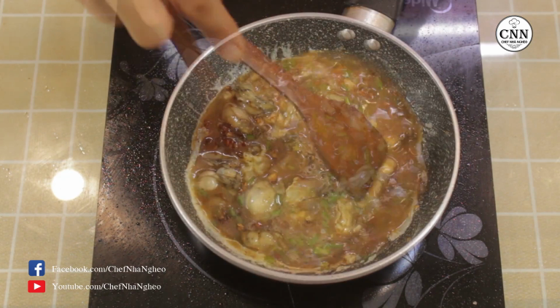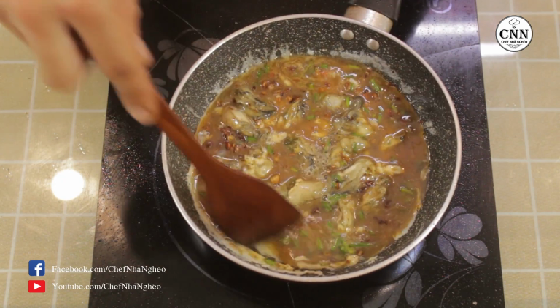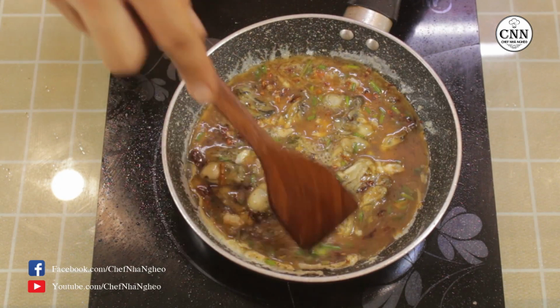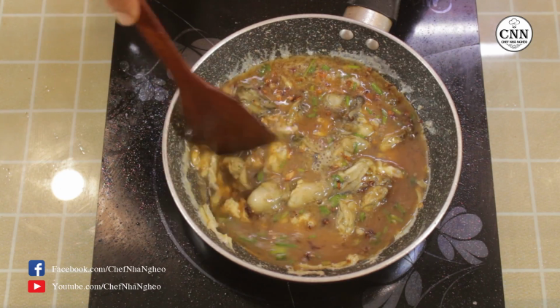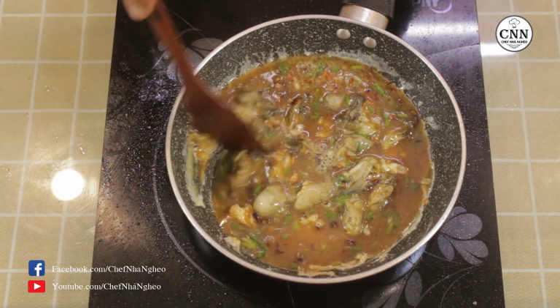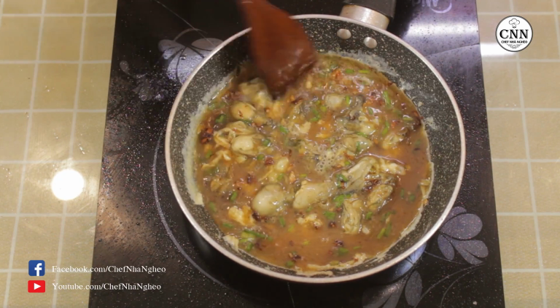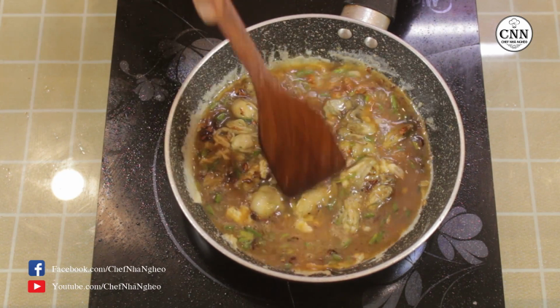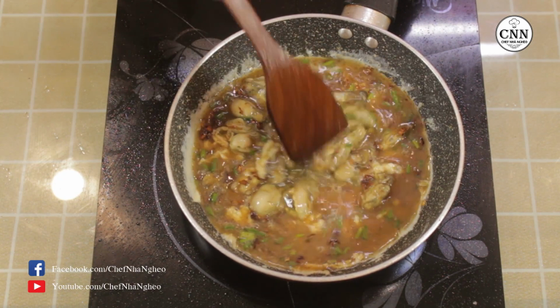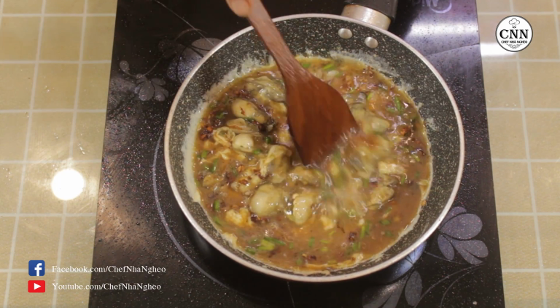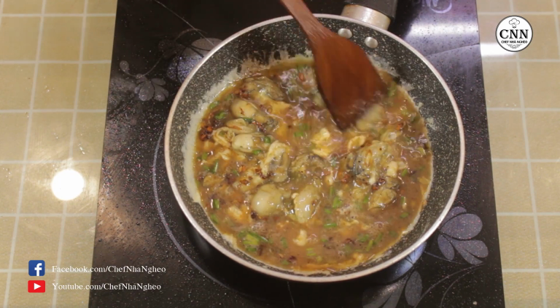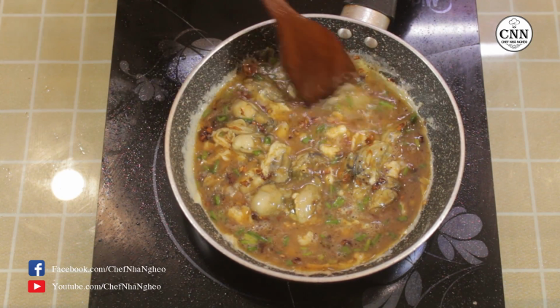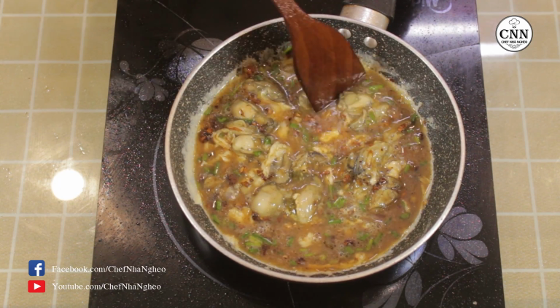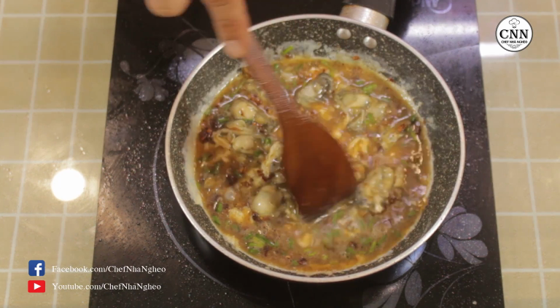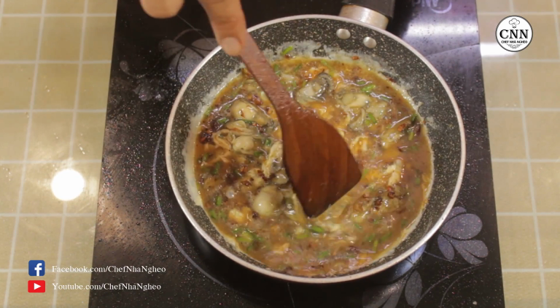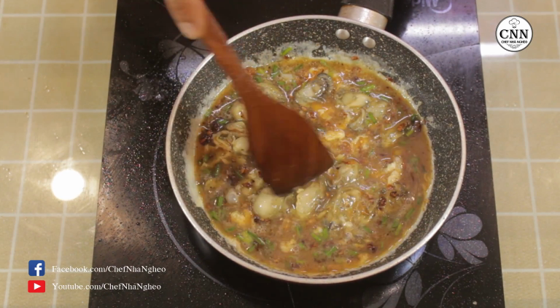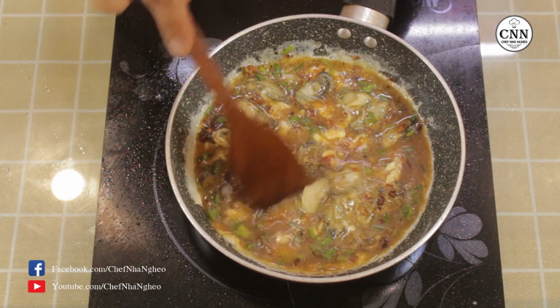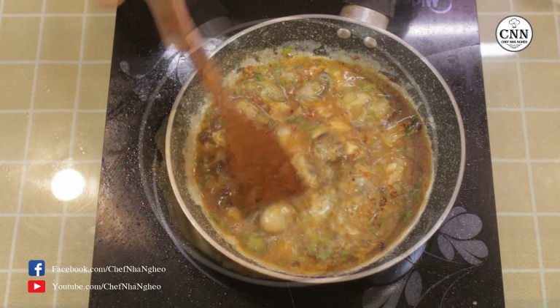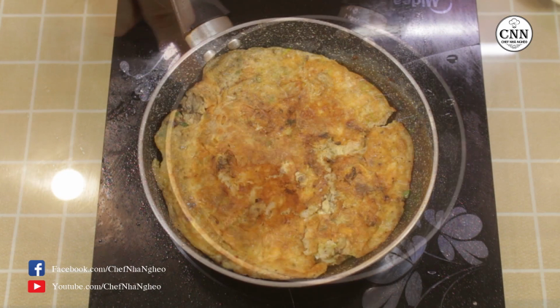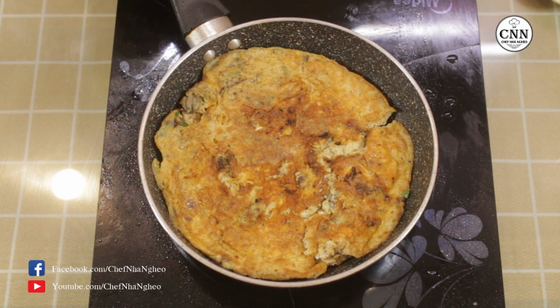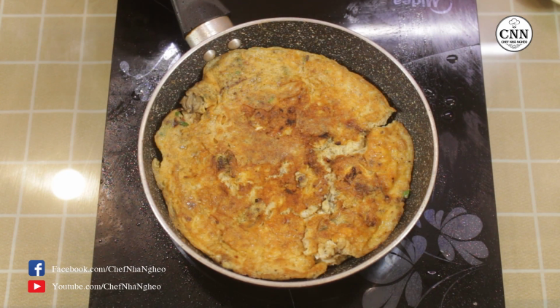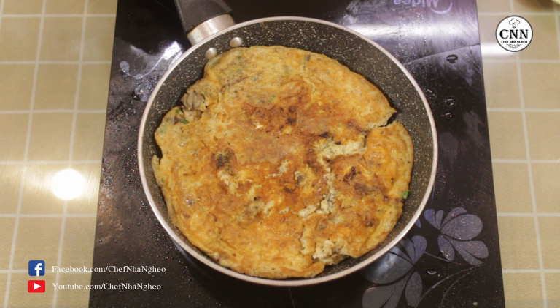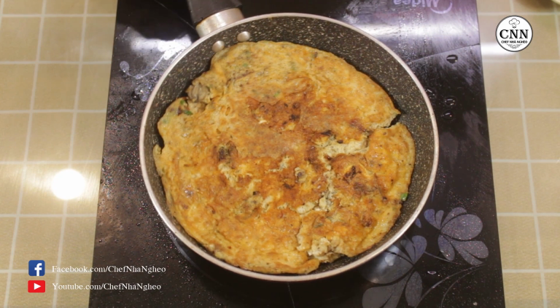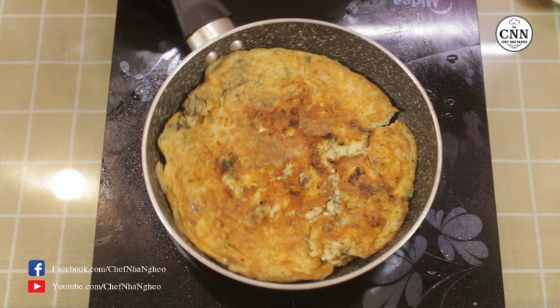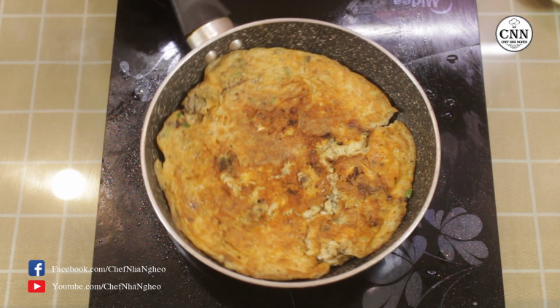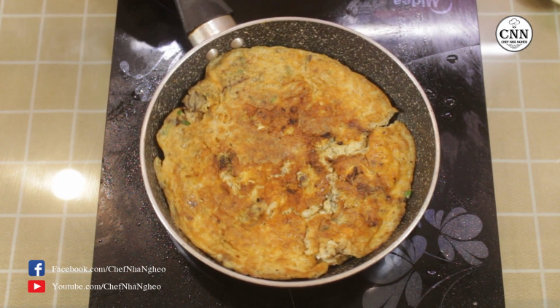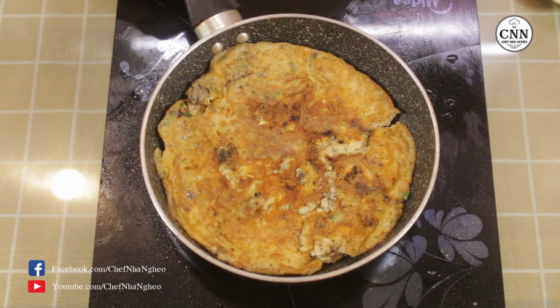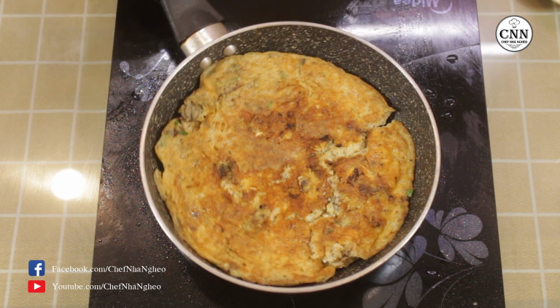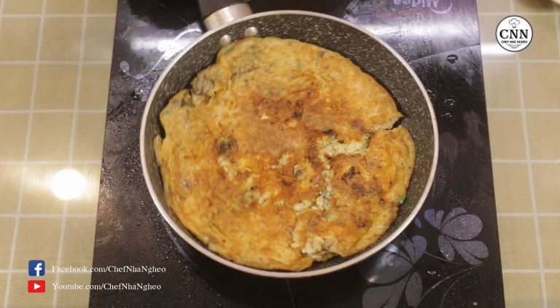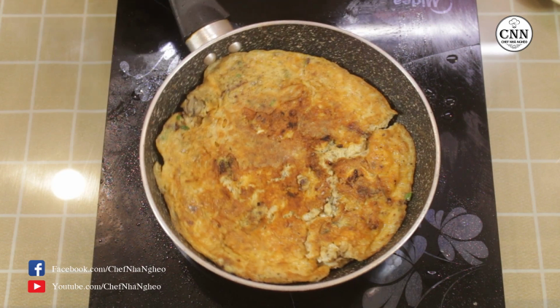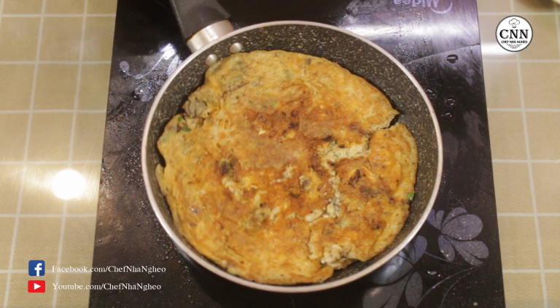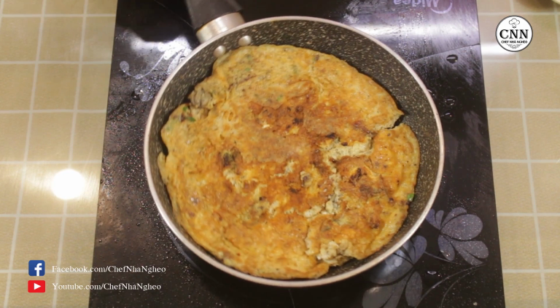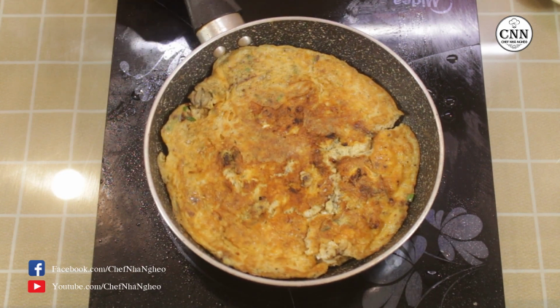Các bạn sẽ cần bật lửa nhỏ lại, và cho phần trứng và hào chín đều với nhau. Sau đó các bạn sẽ lật lại để cho phần trứng ở trên bề mặt và phần hào chín và săn lại.